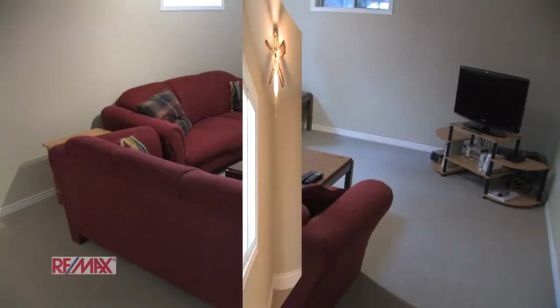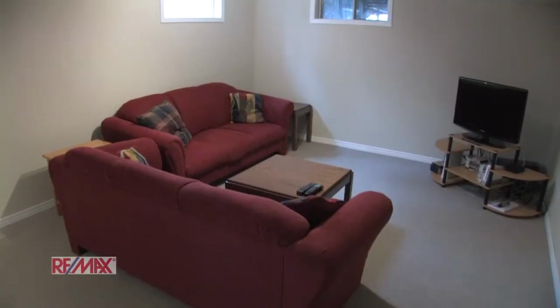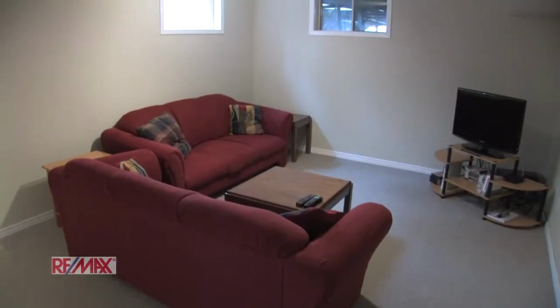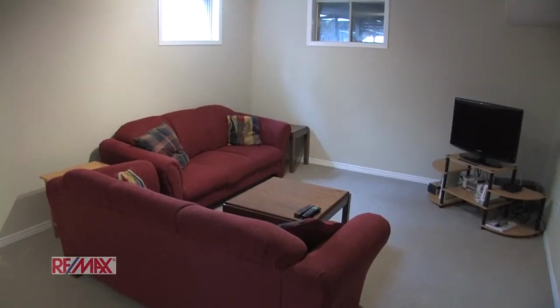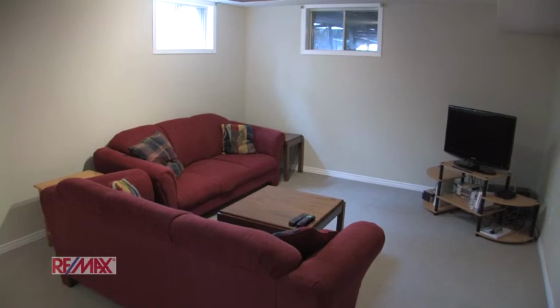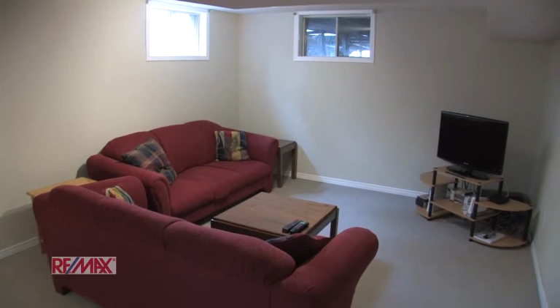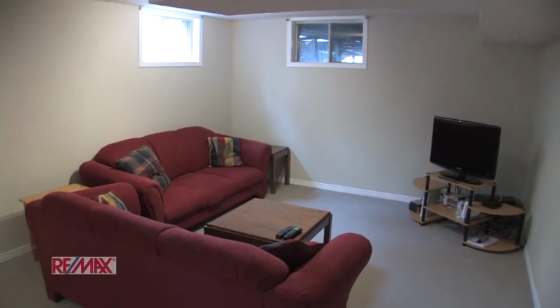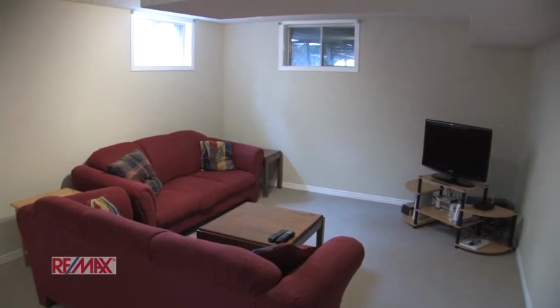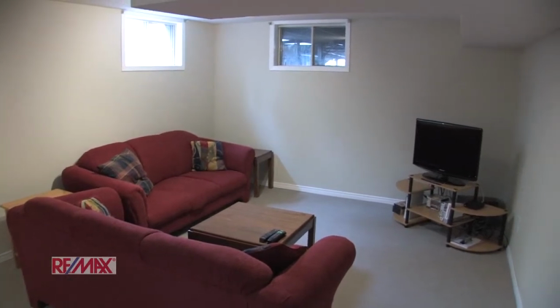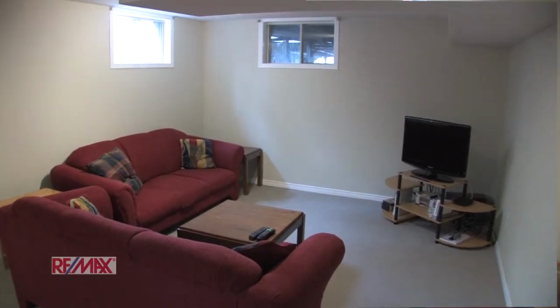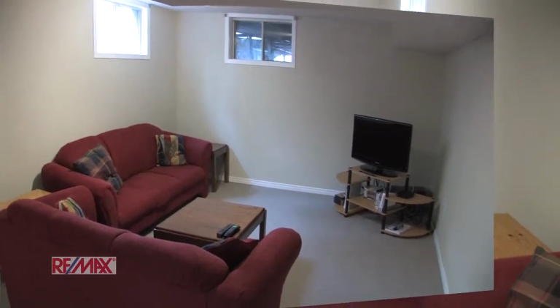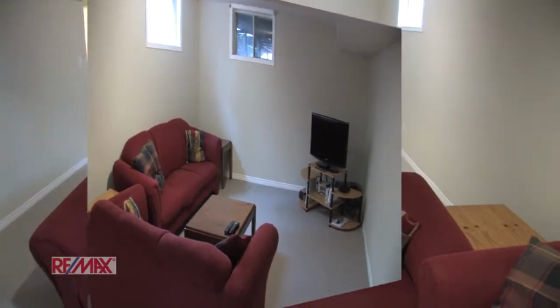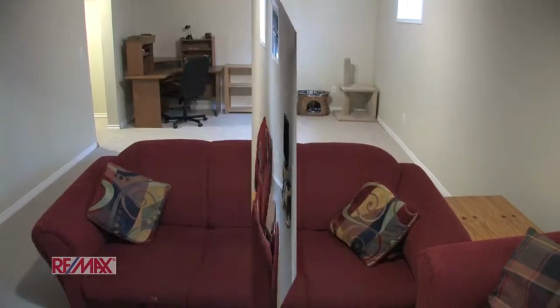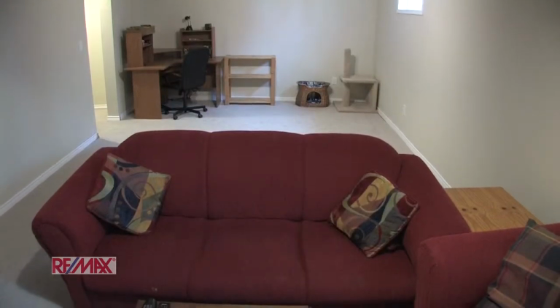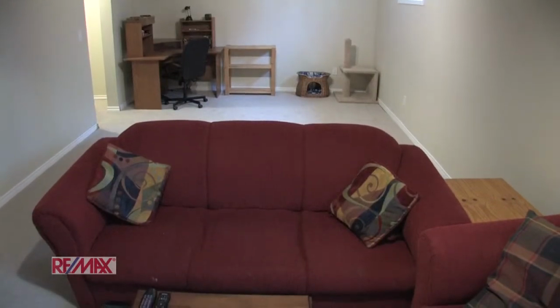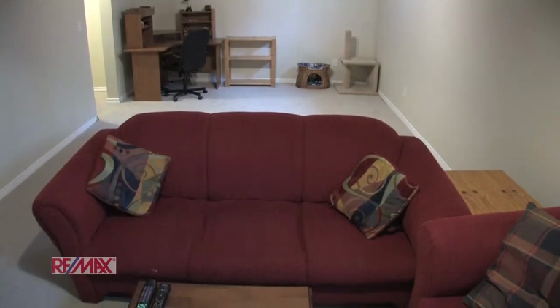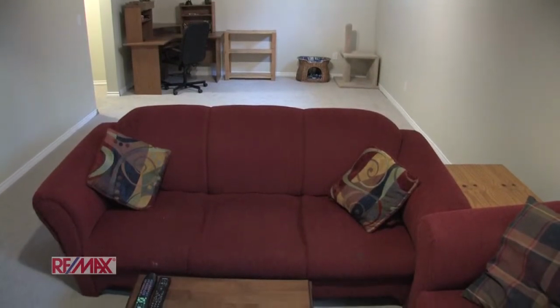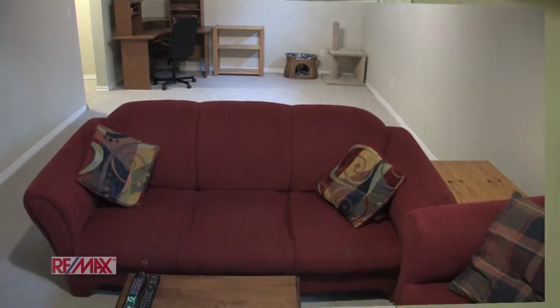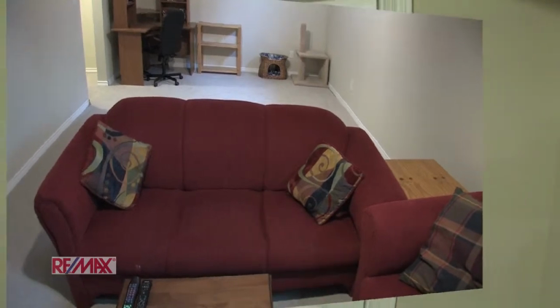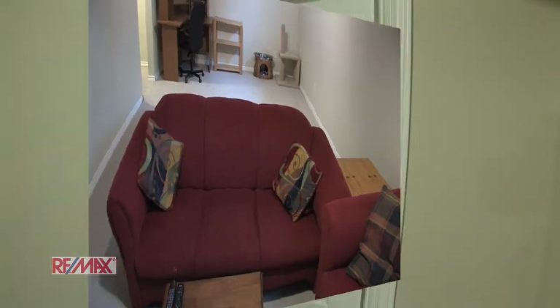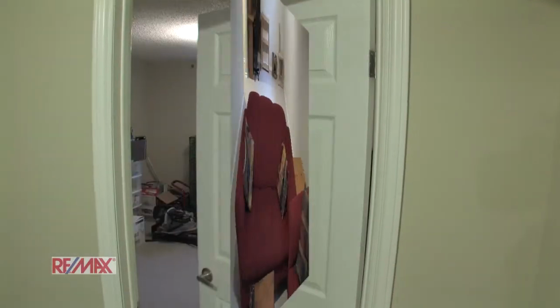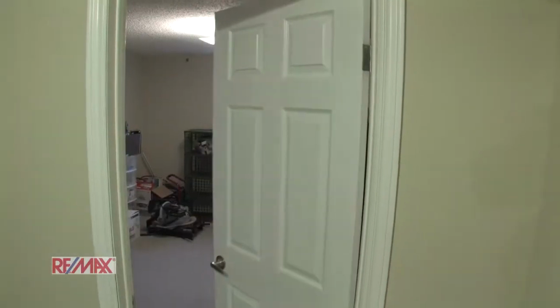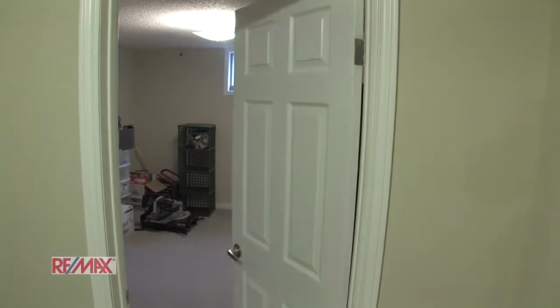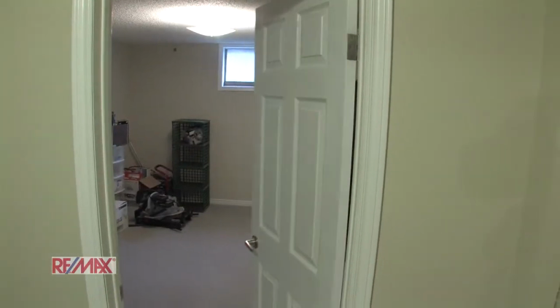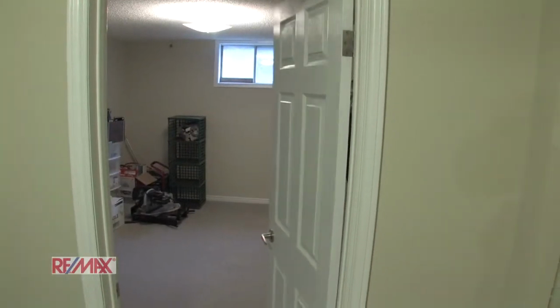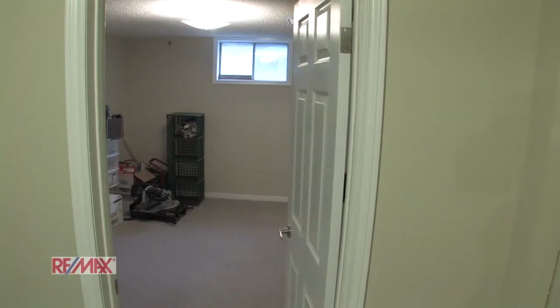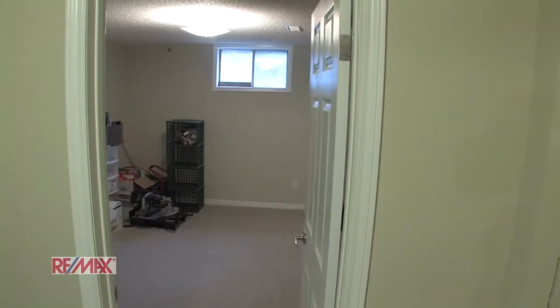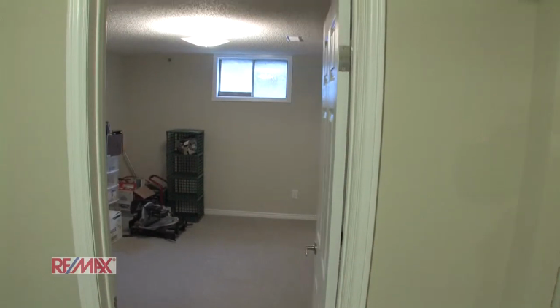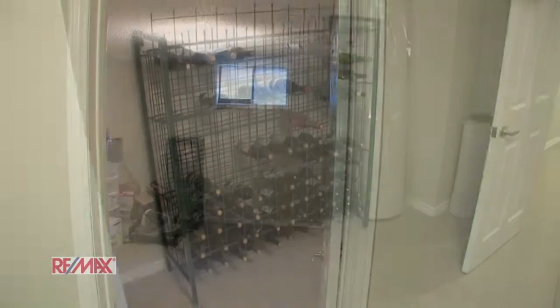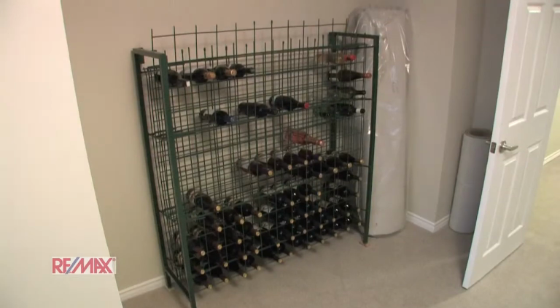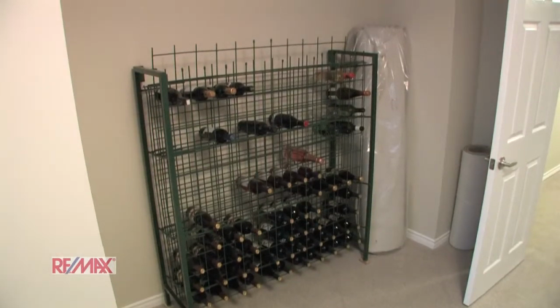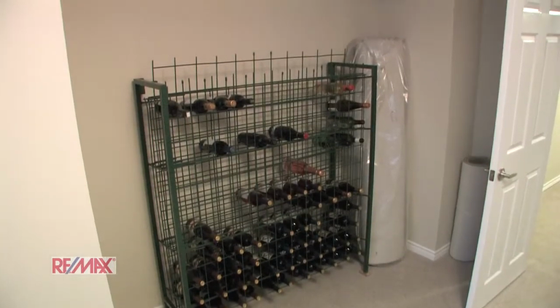And in the basement we have a large rec room. And here's an extra bedroom, now being used as a wine cellar.